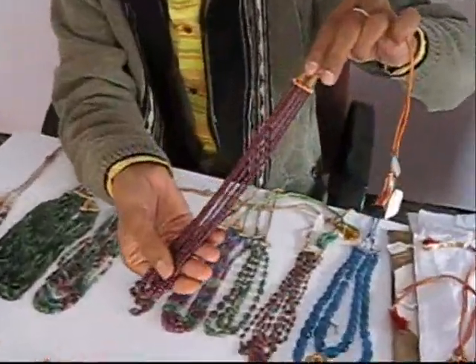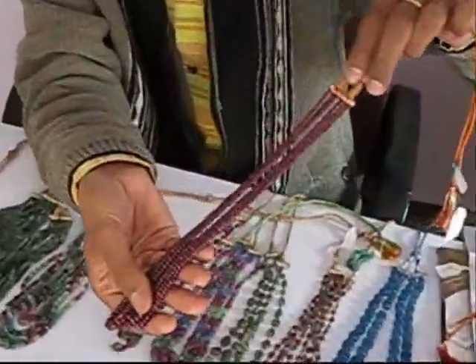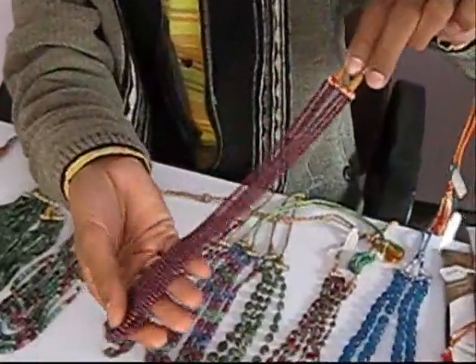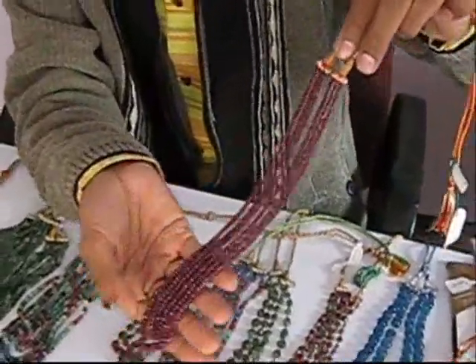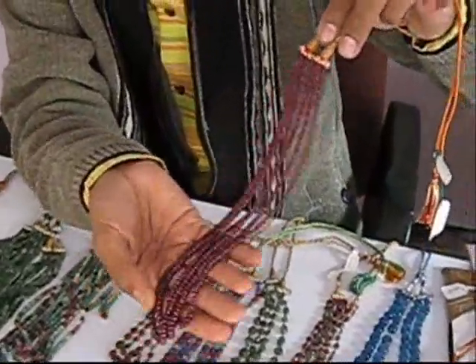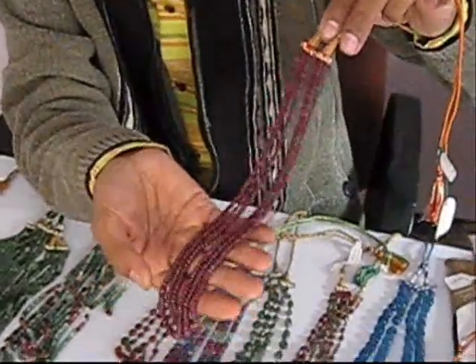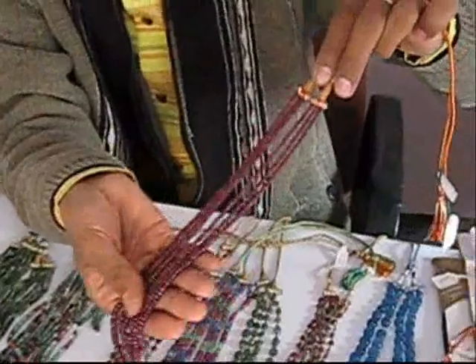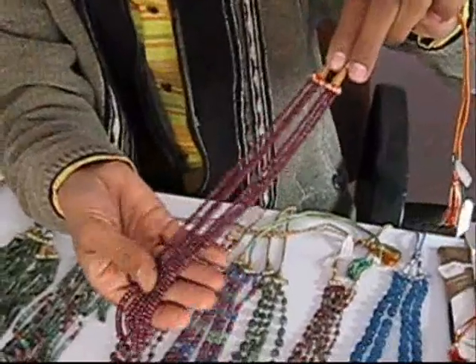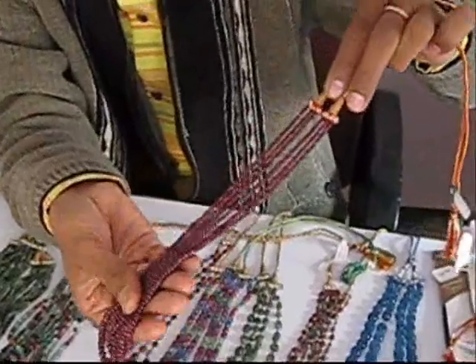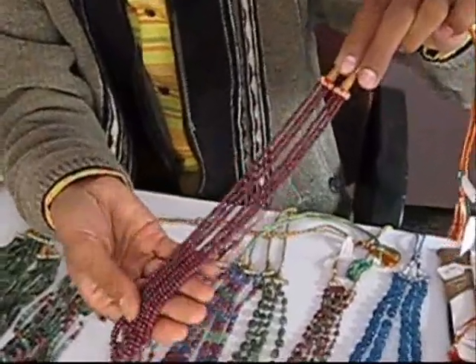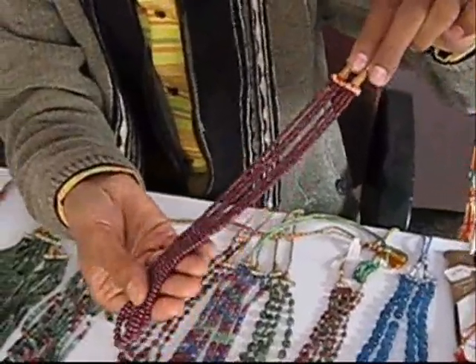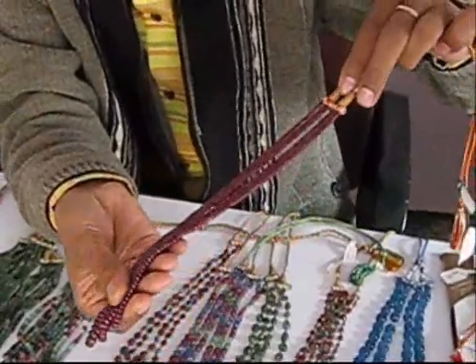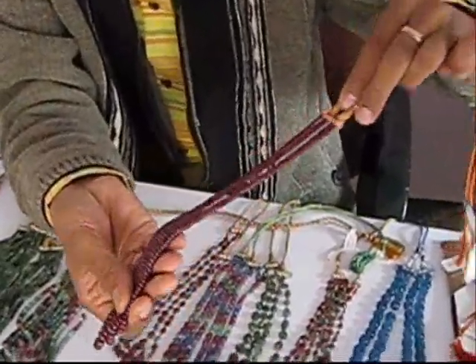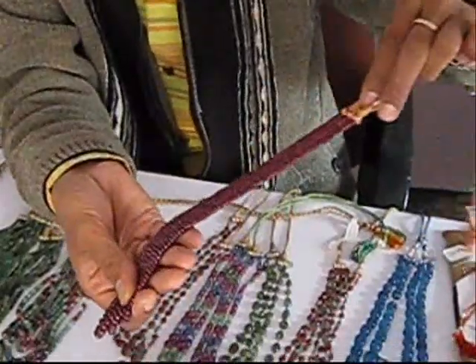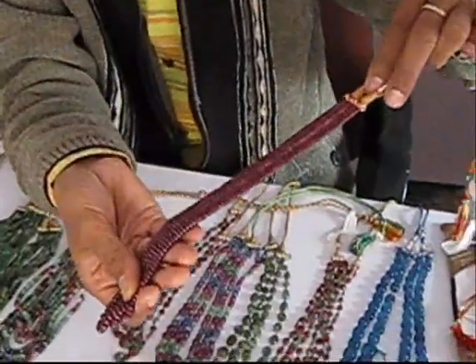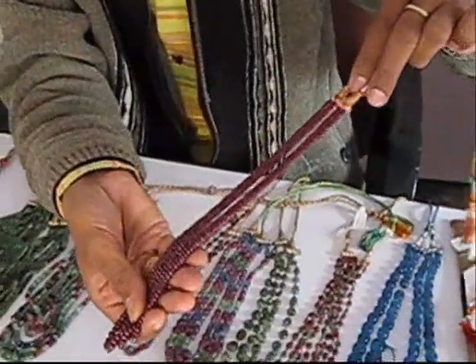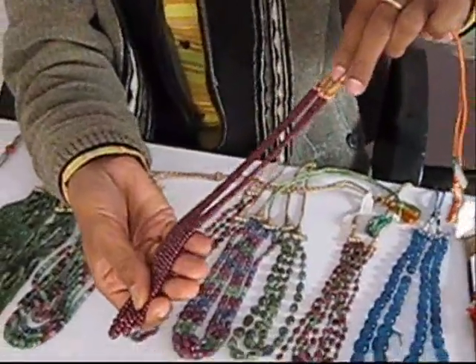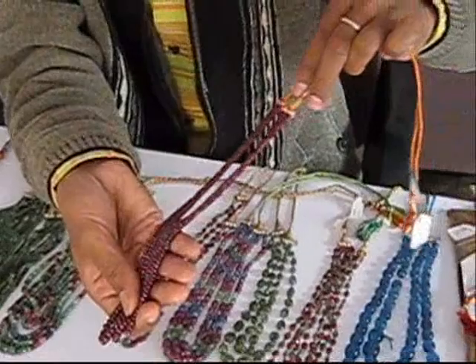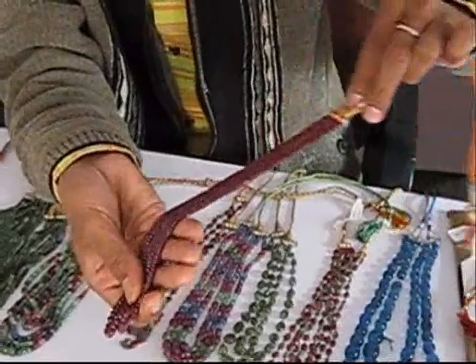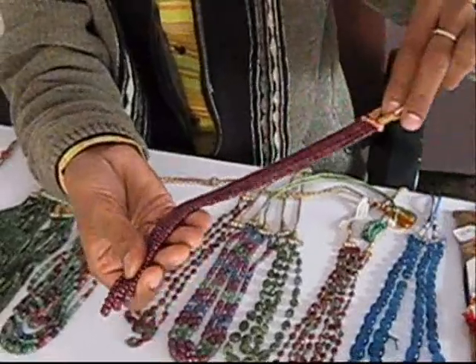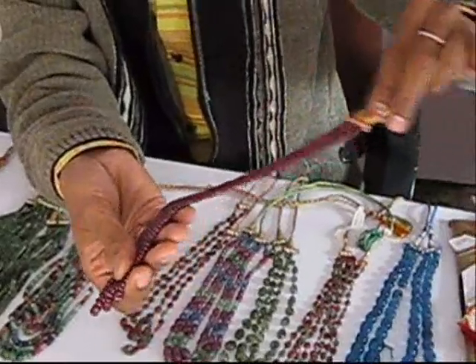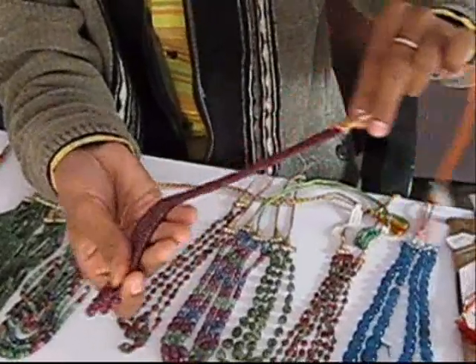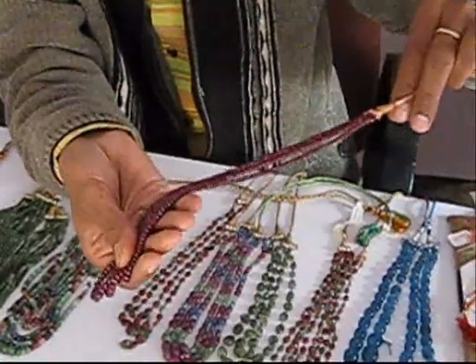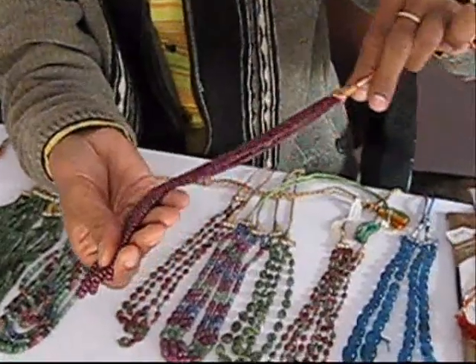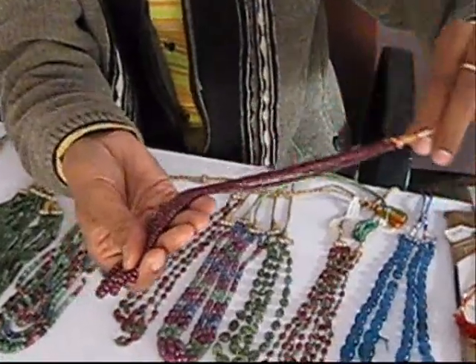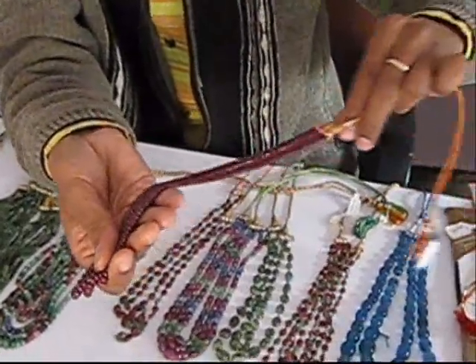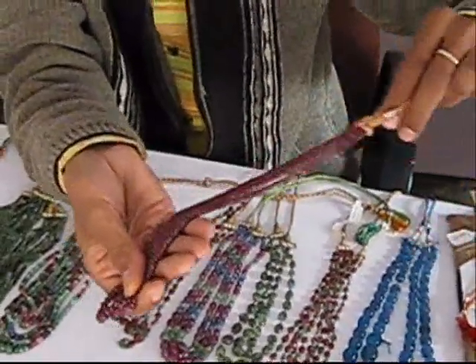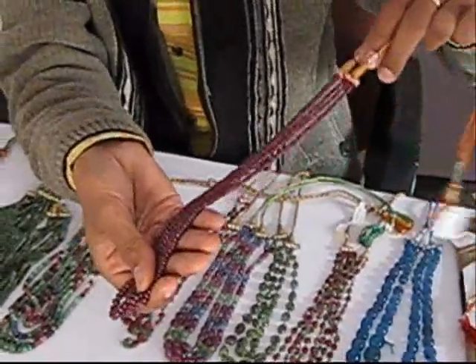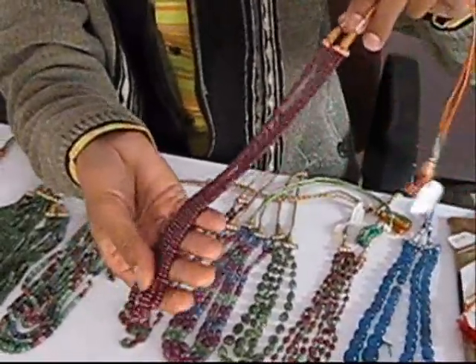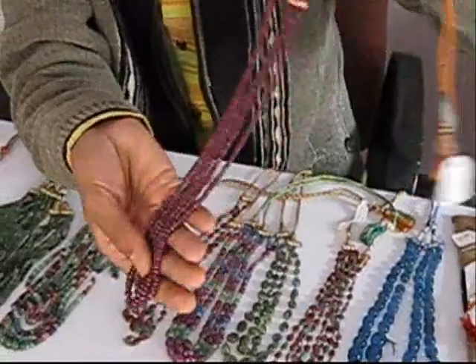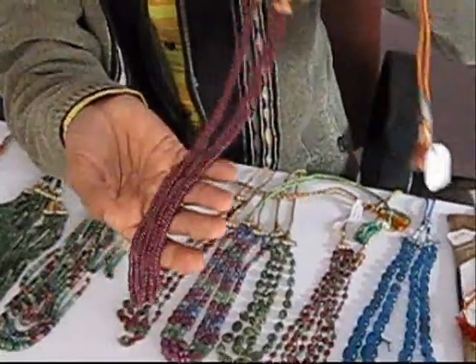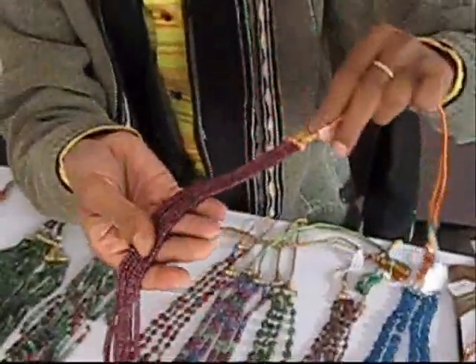This is ruby beads — ruby round beads, very deep color. Which beads? Indian and African beads, mixed.